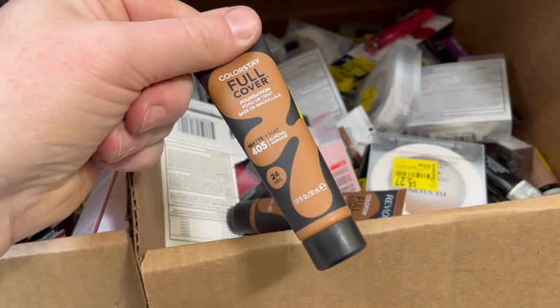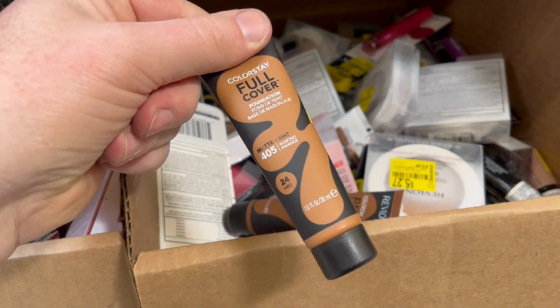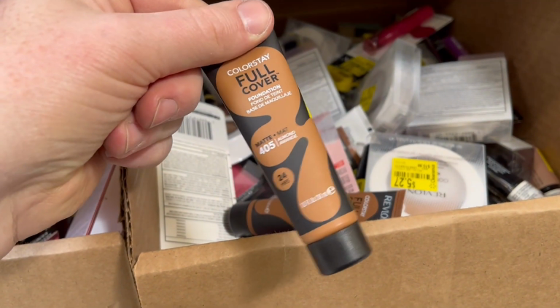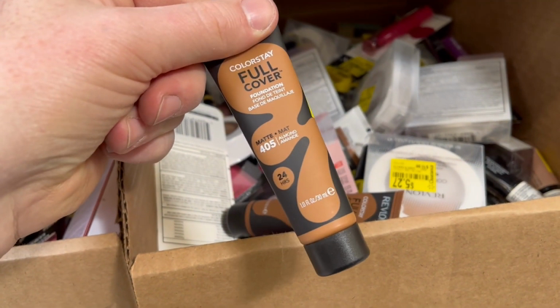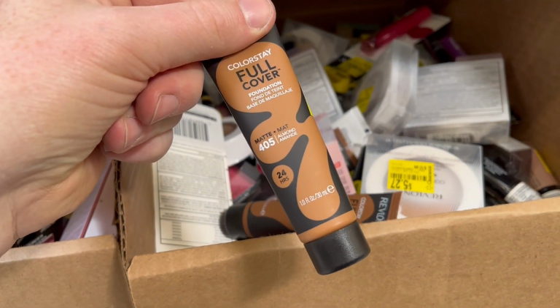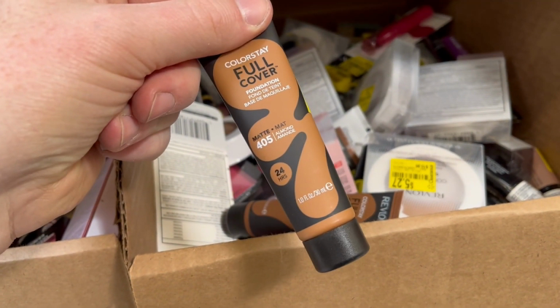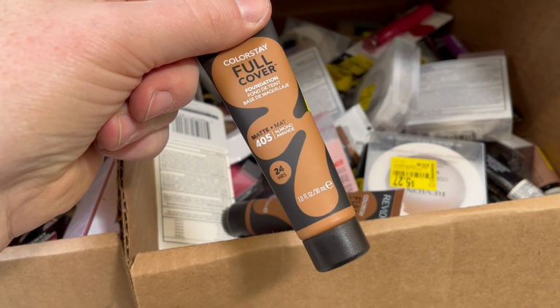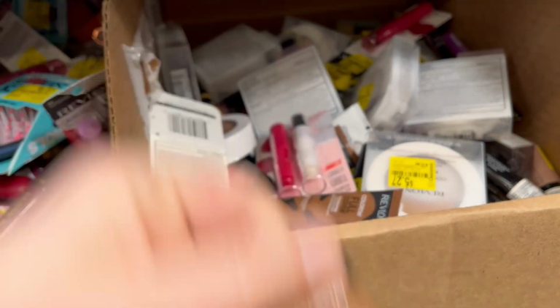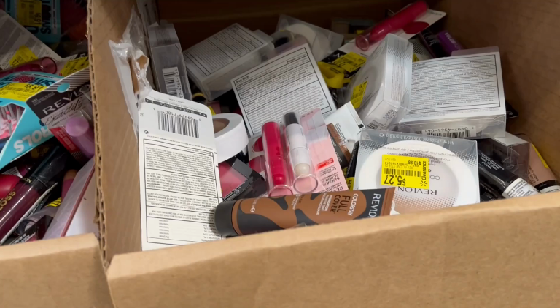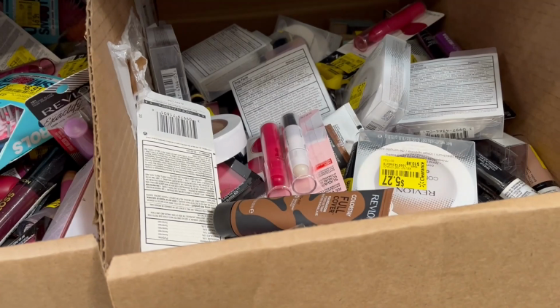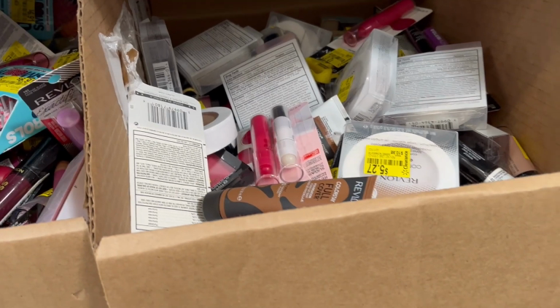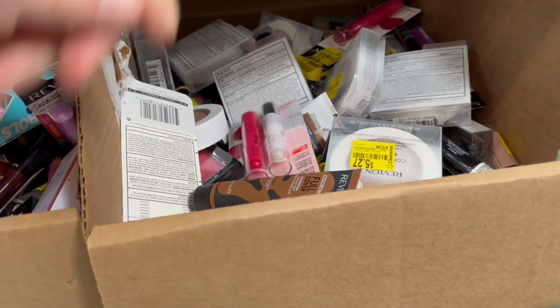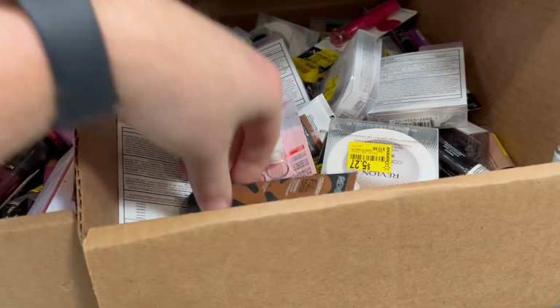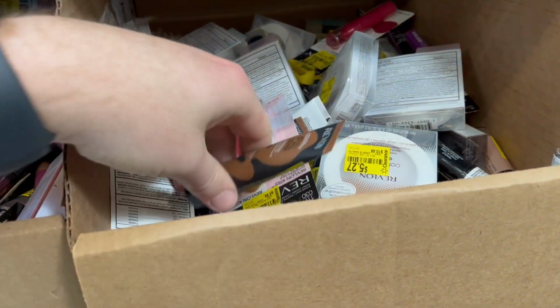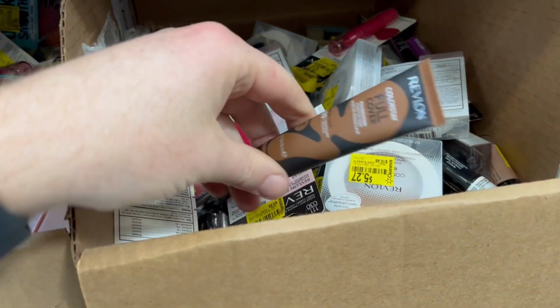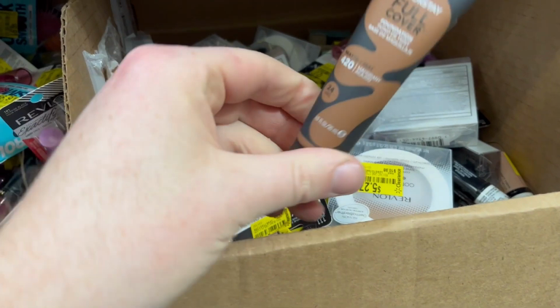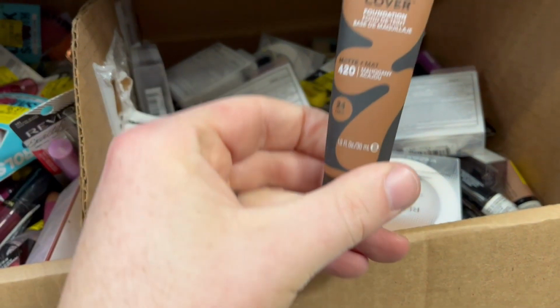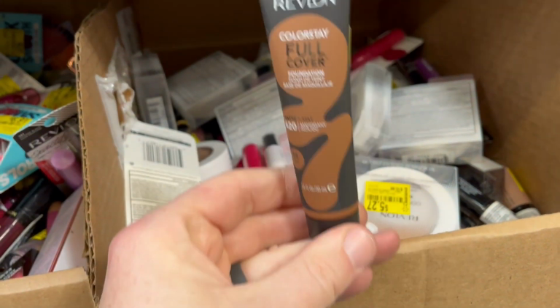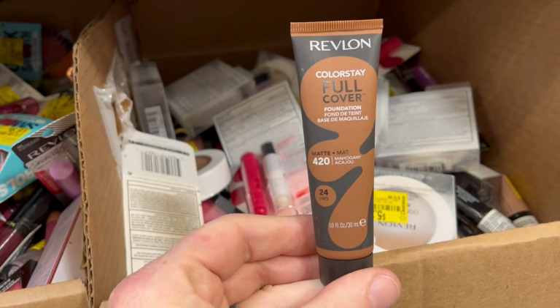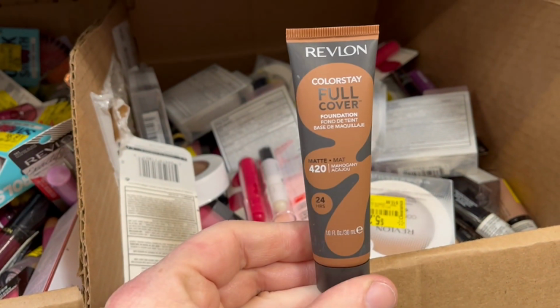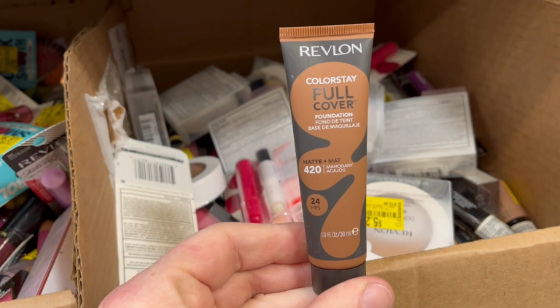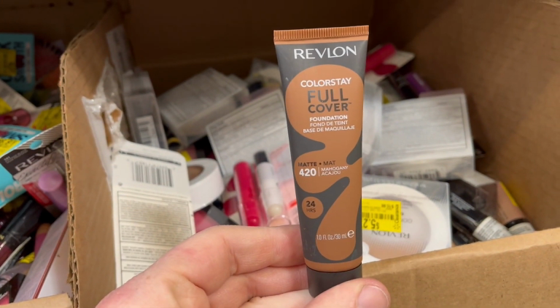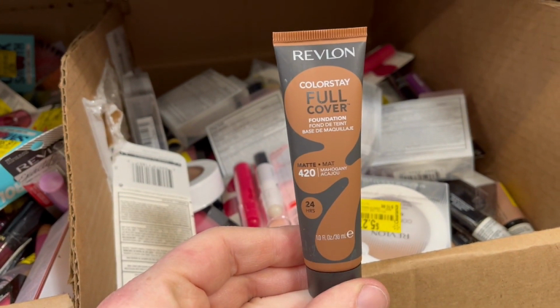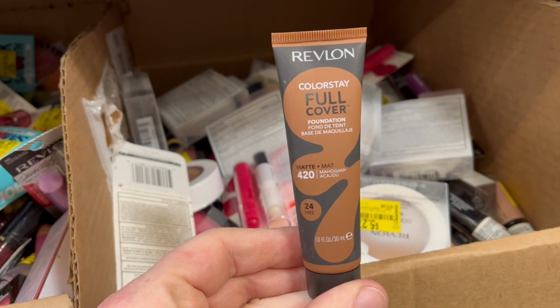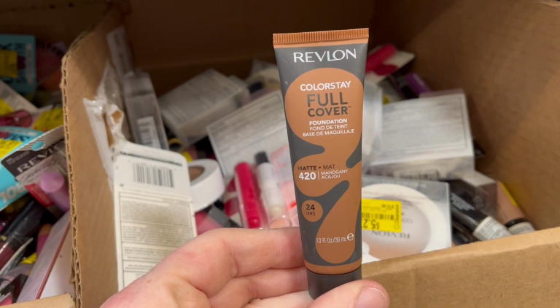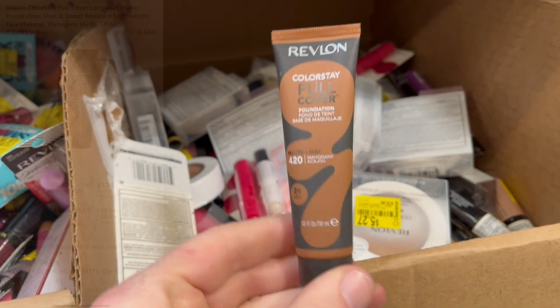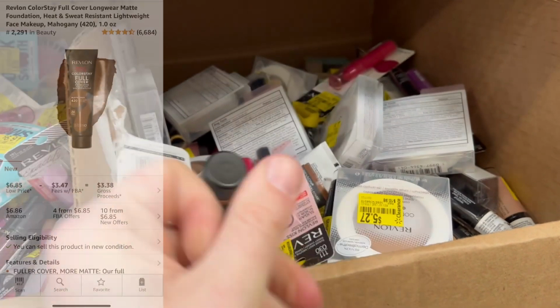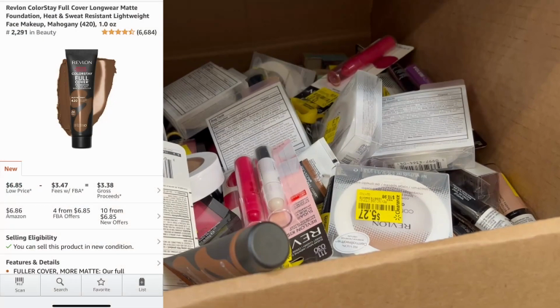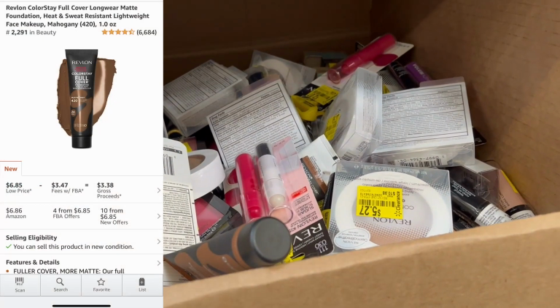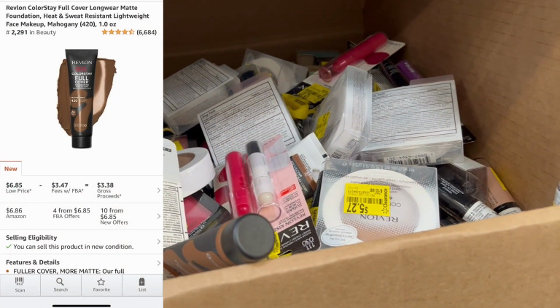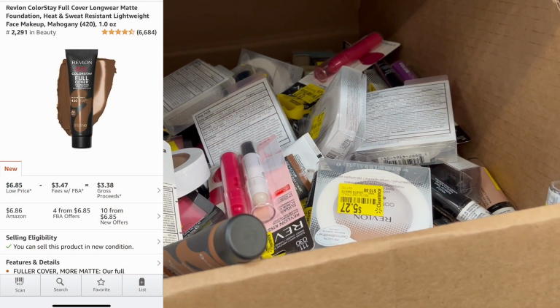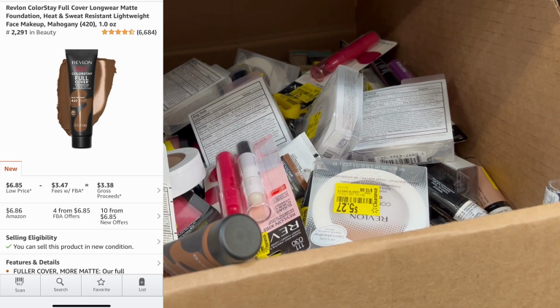Here's what you don't want to do. You don't want to see this one — $4.05 almond — and then just grab anything that looks like it. Like this one: this is $4.20 mahogany. And look, you're not getting anything out of that one.